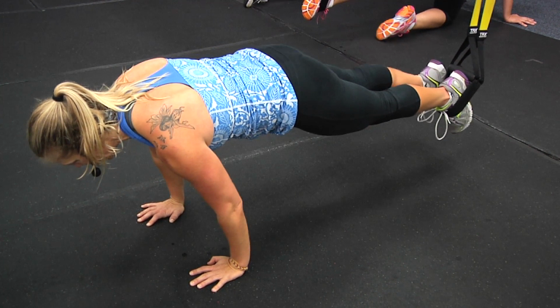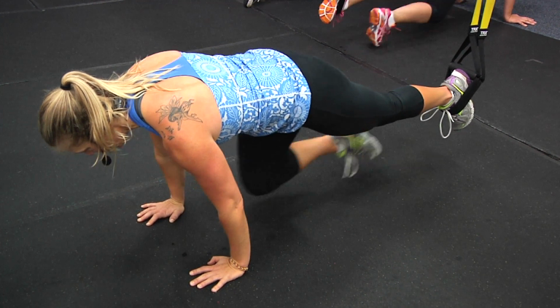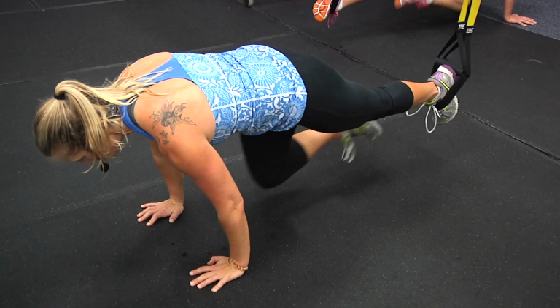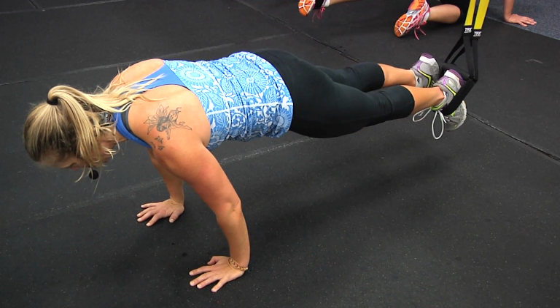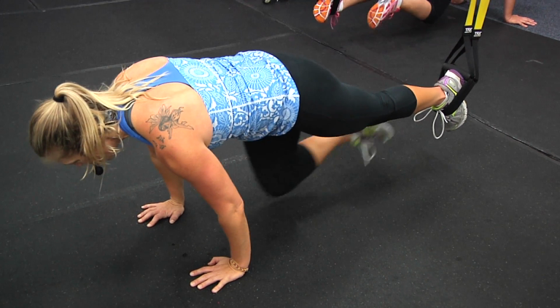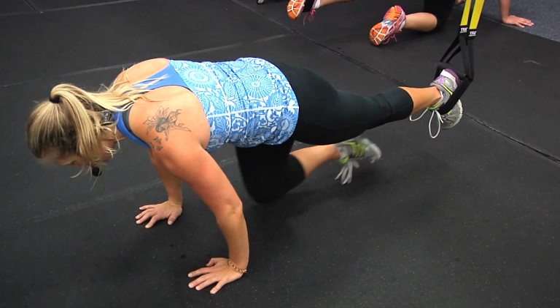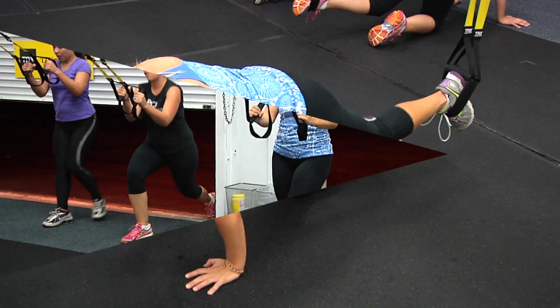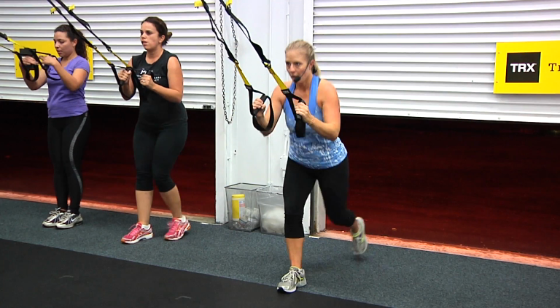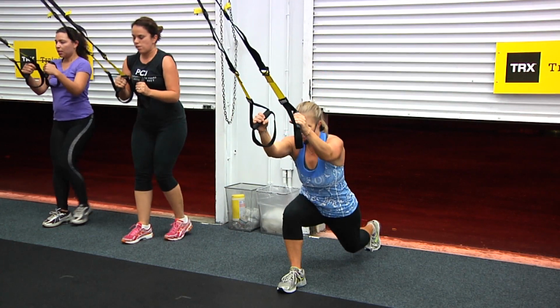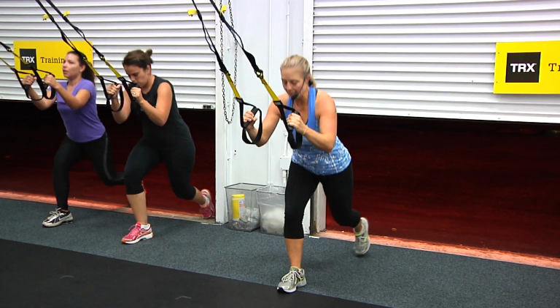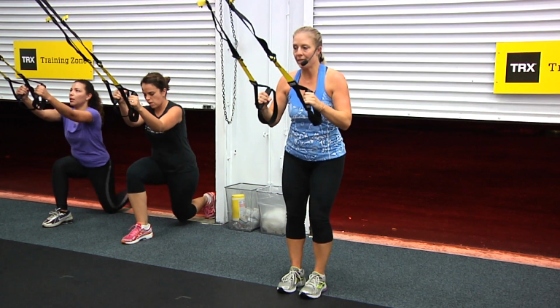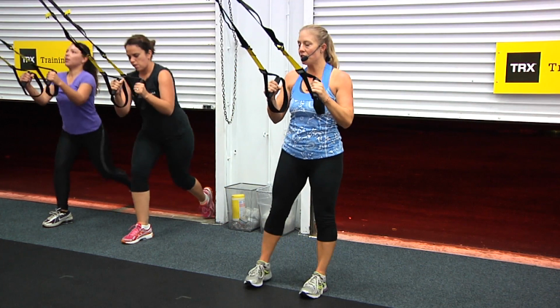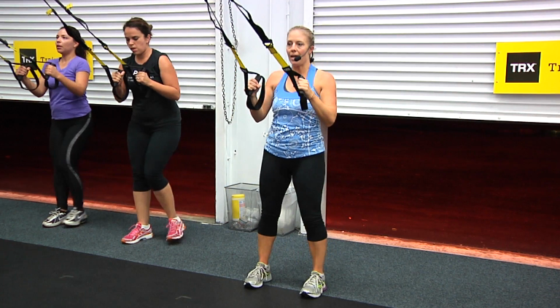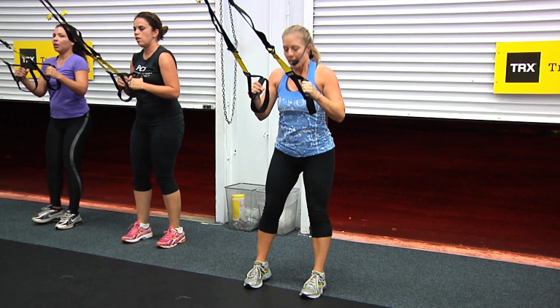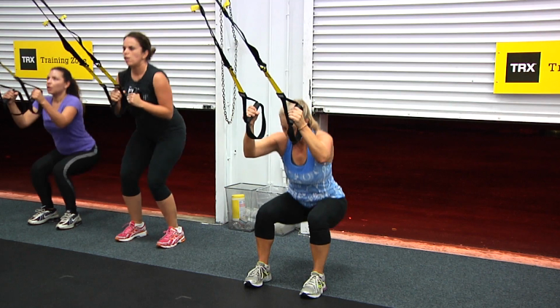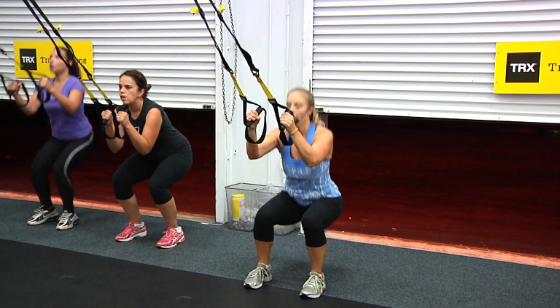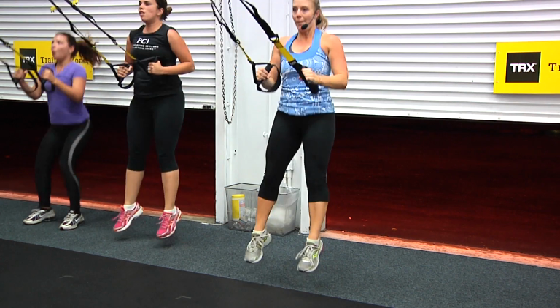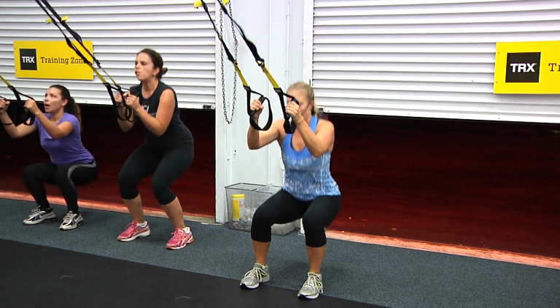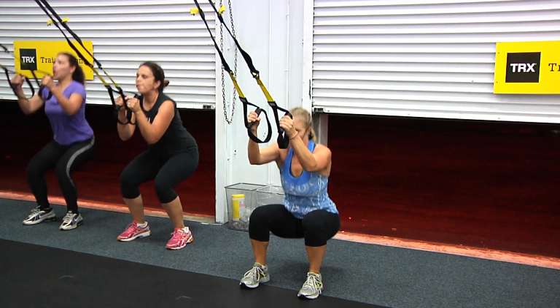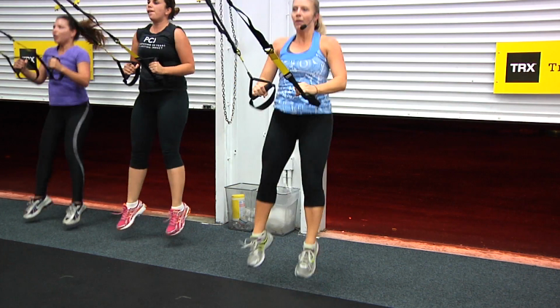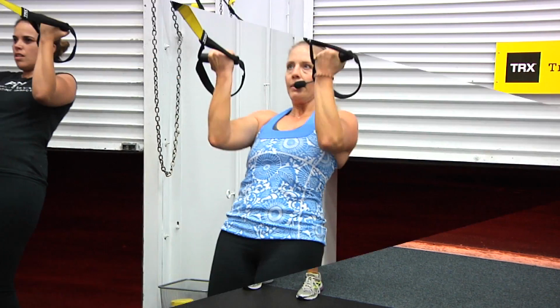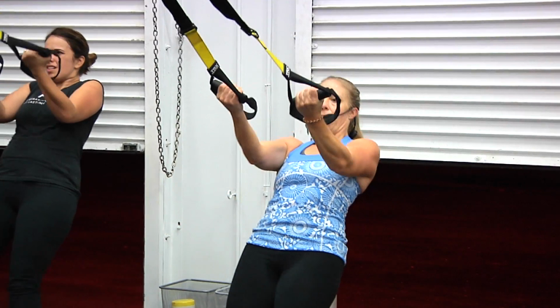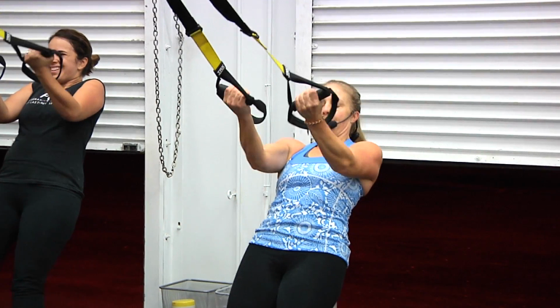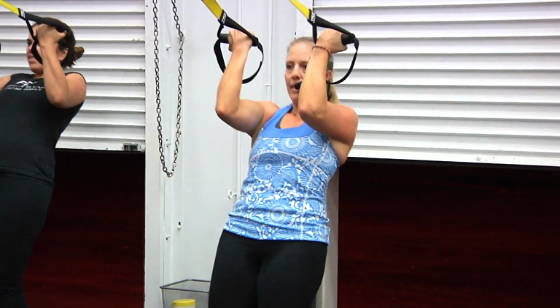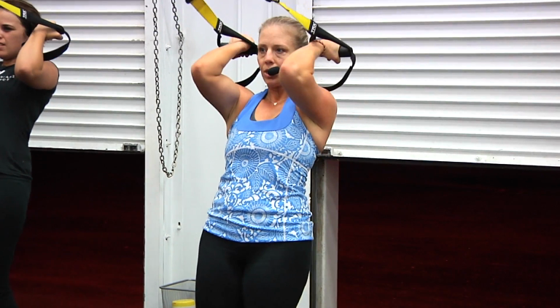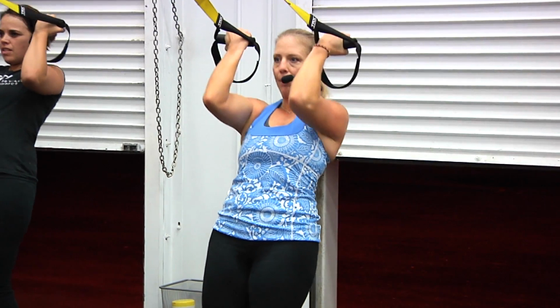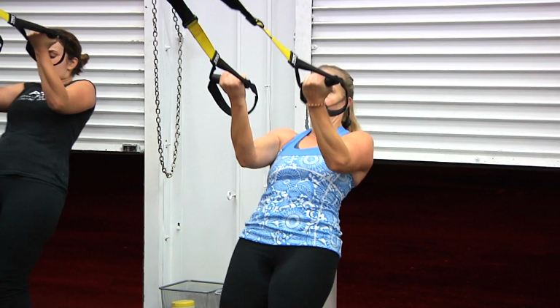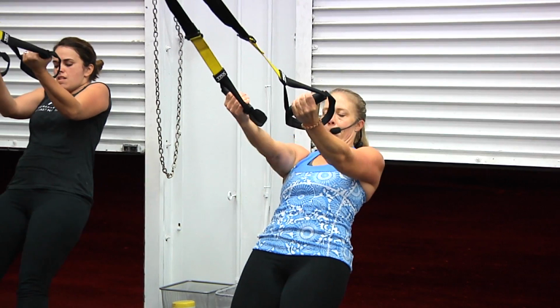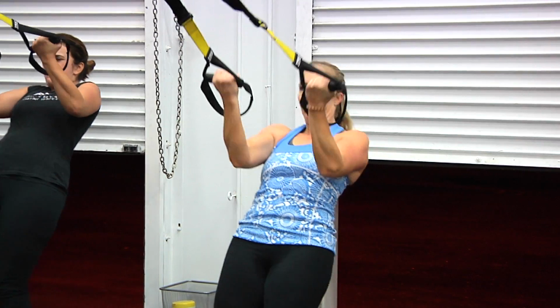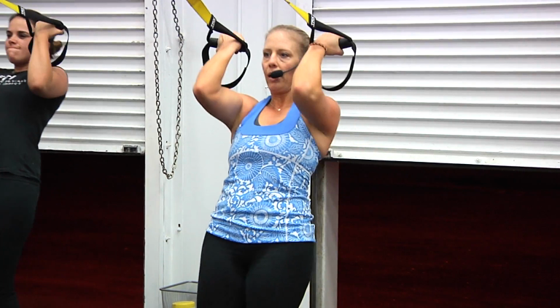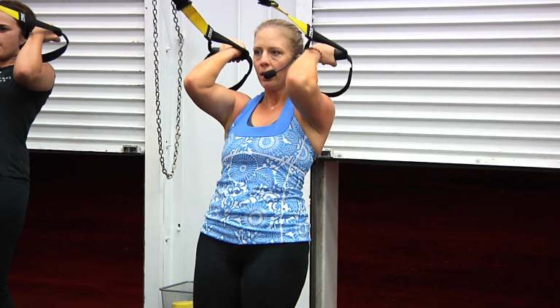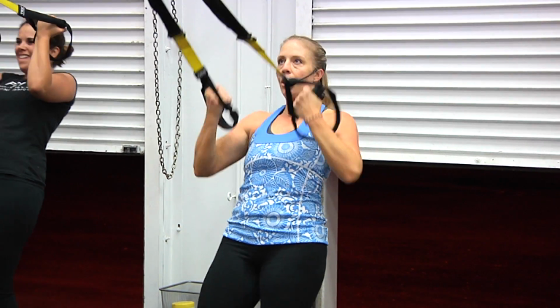Three. Two. One. Rest. Pause it. Three squat jumps, guys. Down. Up. Solid body, guys. Squeeze that core. Squeeze that booty. Almost there. Good. Drop it.